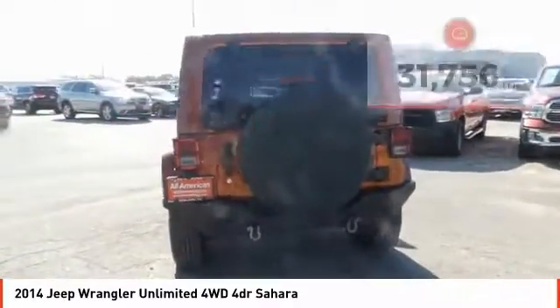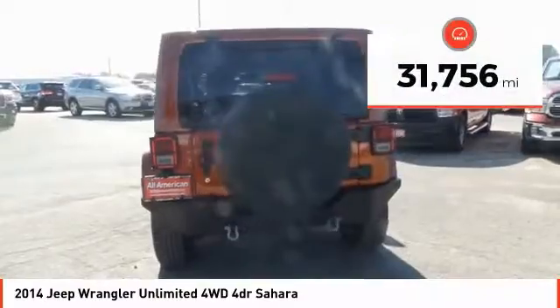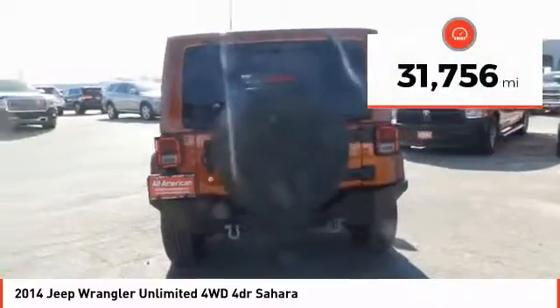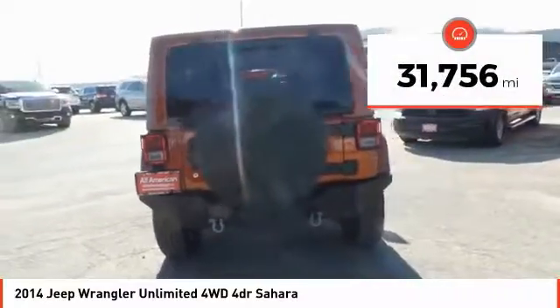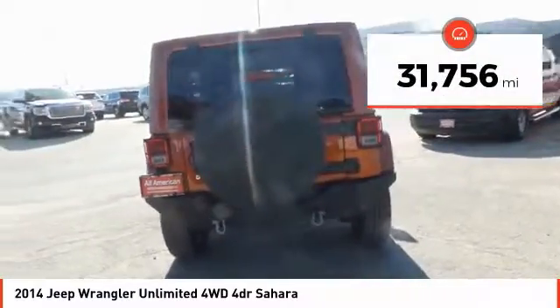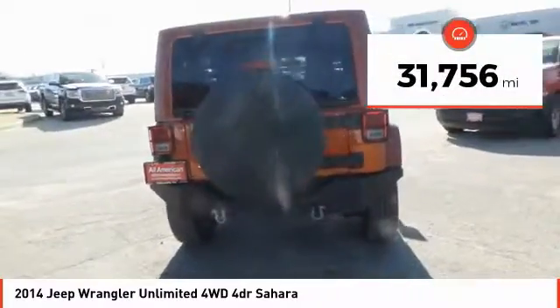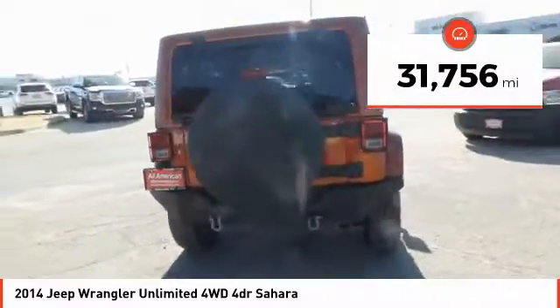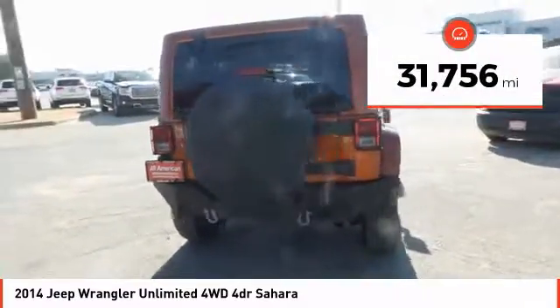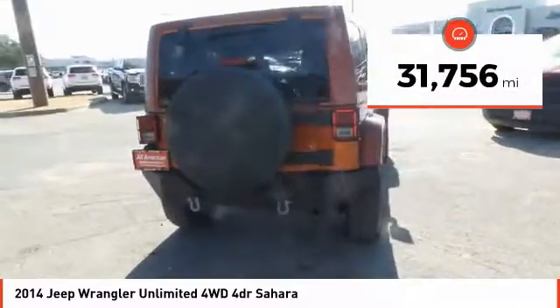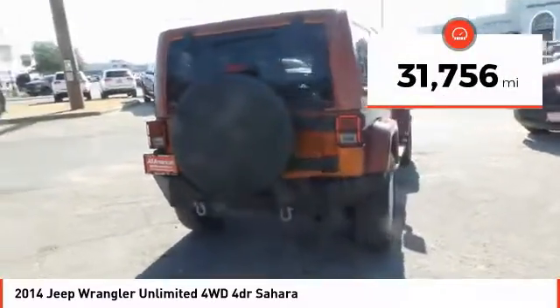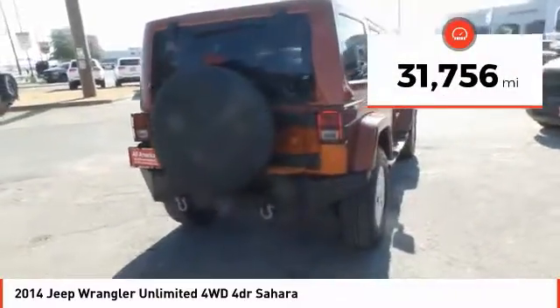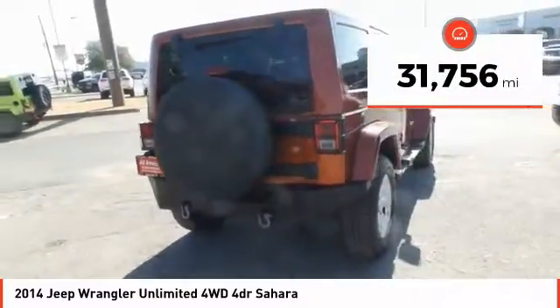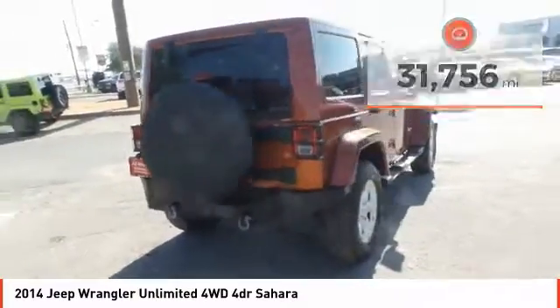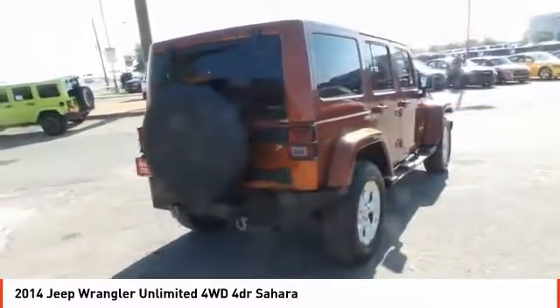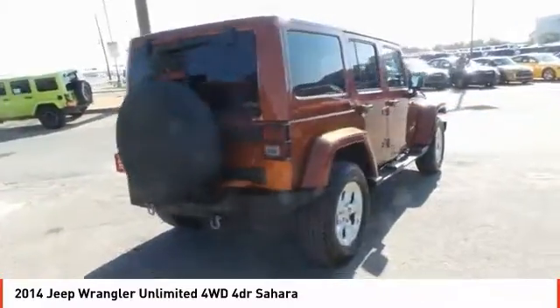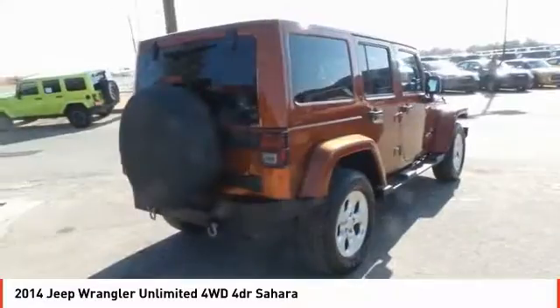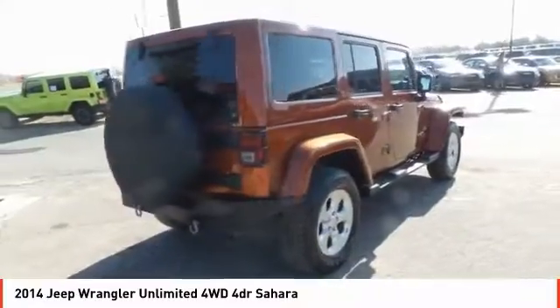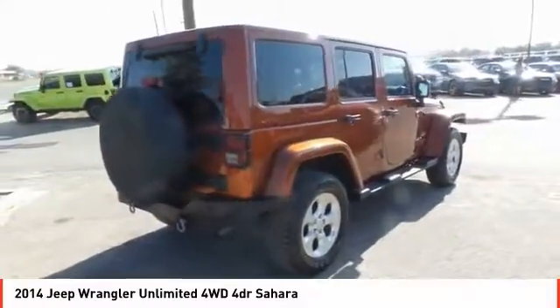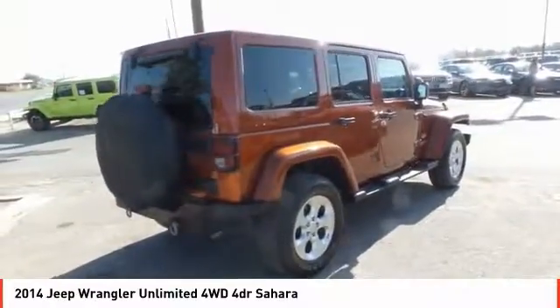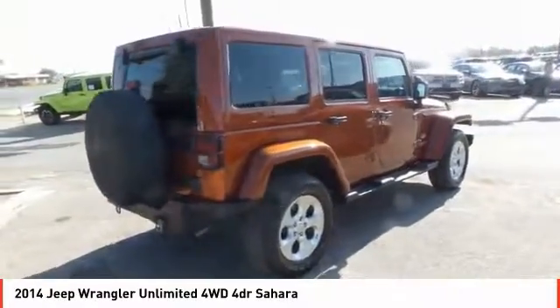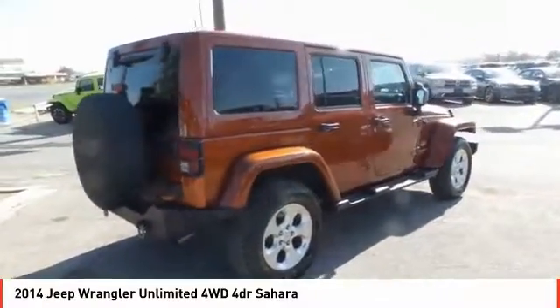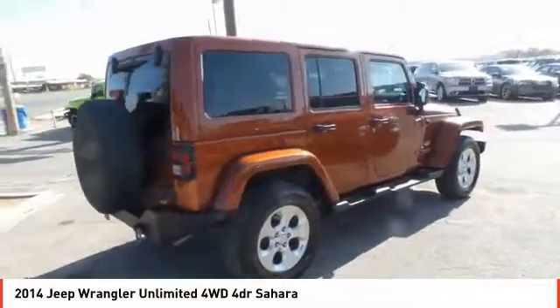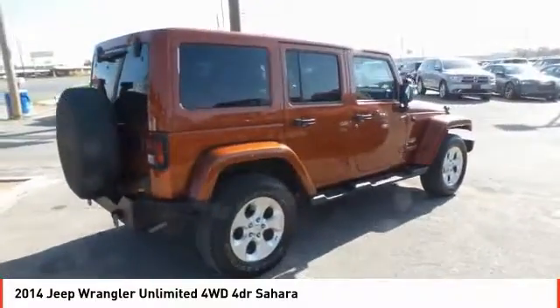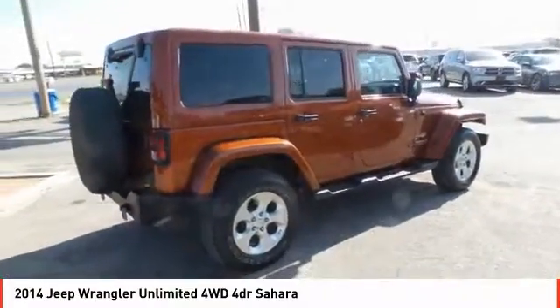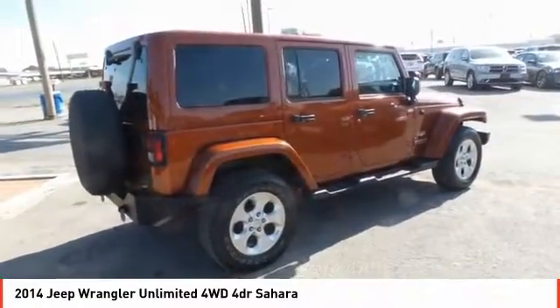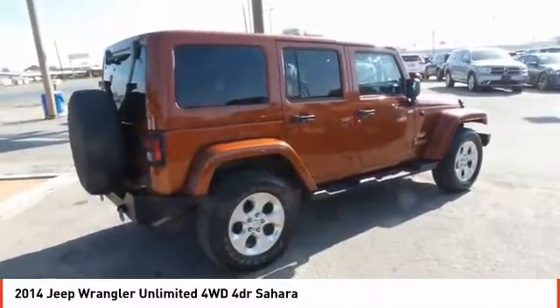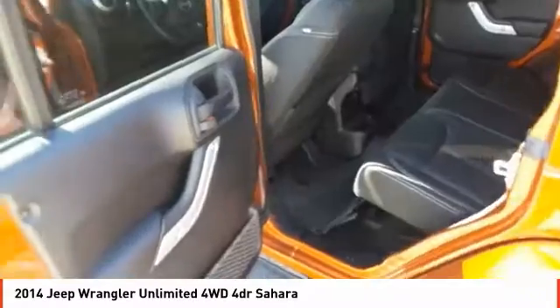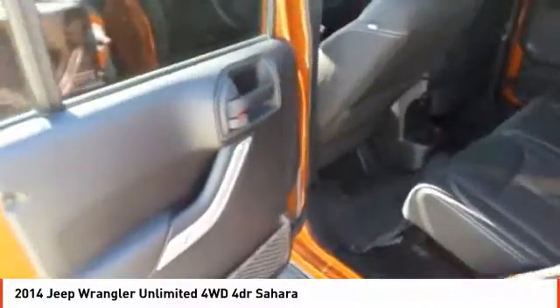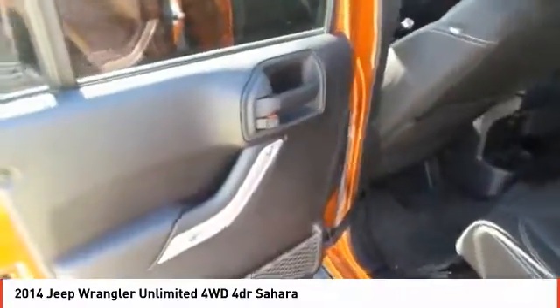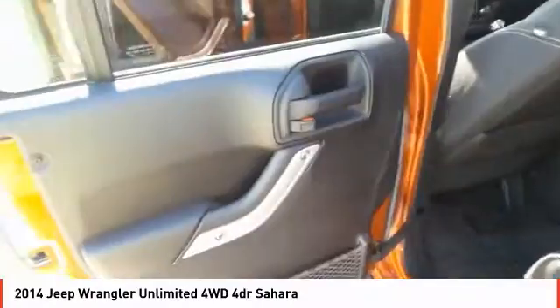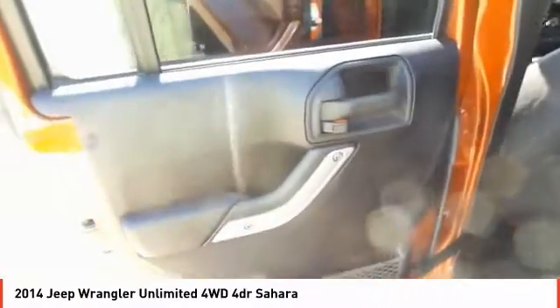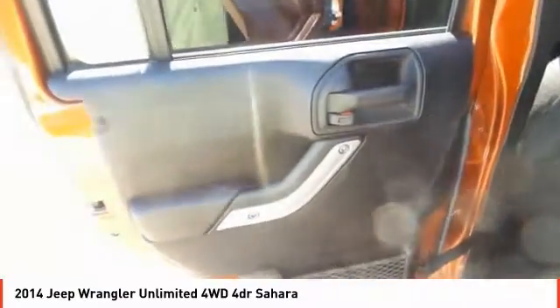This vehicle has less than 35,000 miles. Here are some of this vehicle's great options: traction control, security system, fog lamps, dual front airbags, and tilt steering wheel.